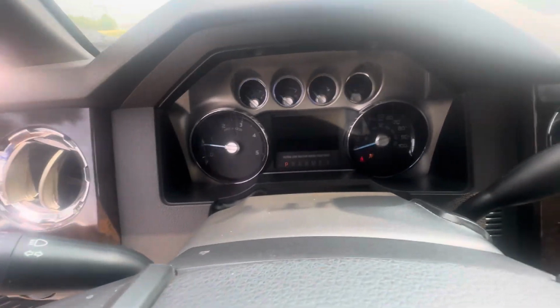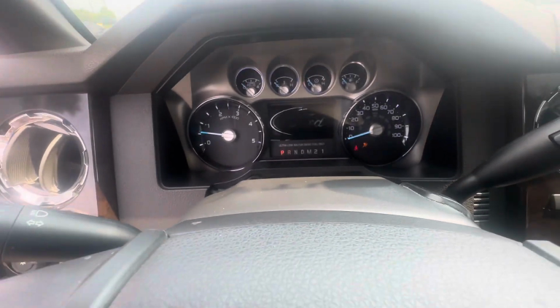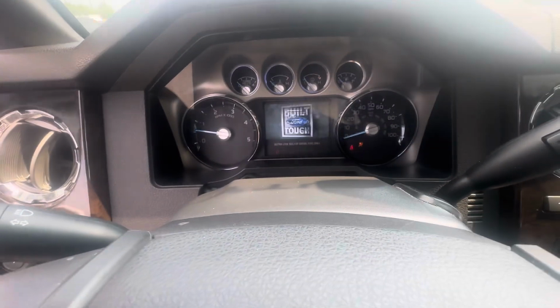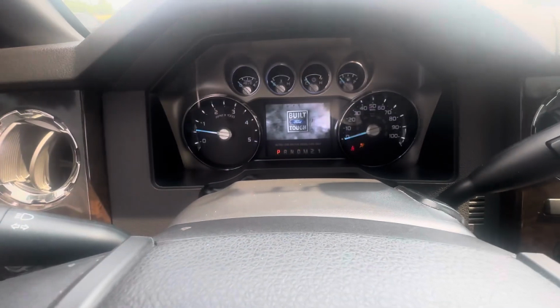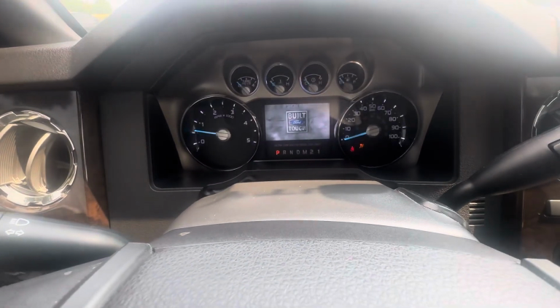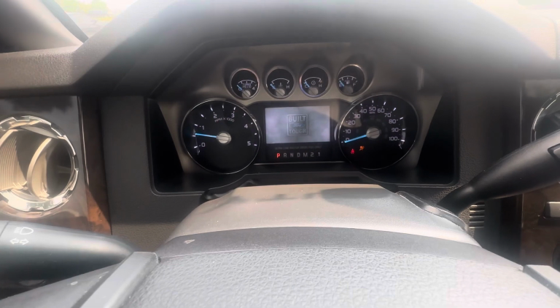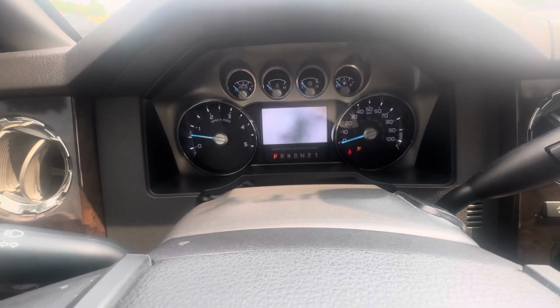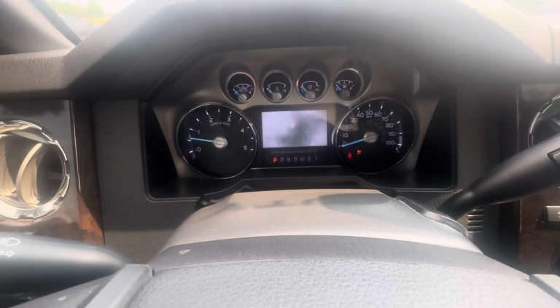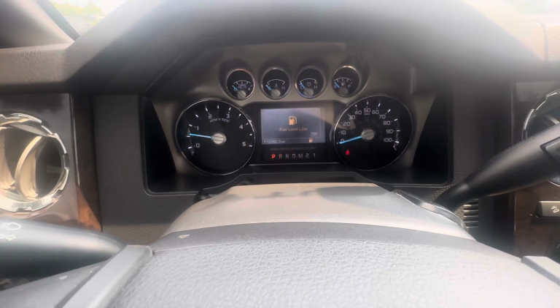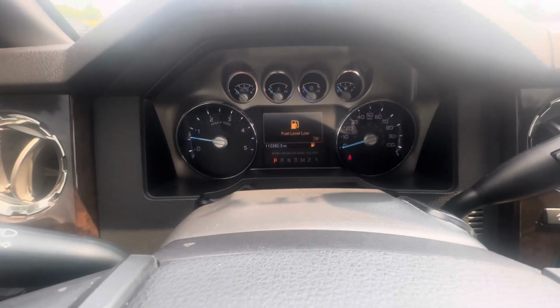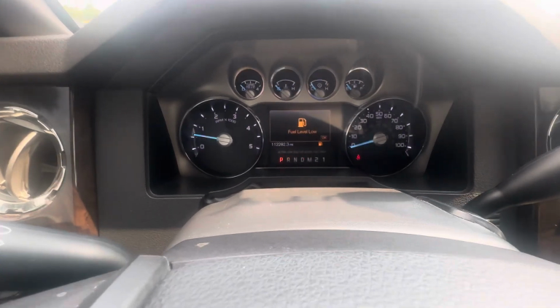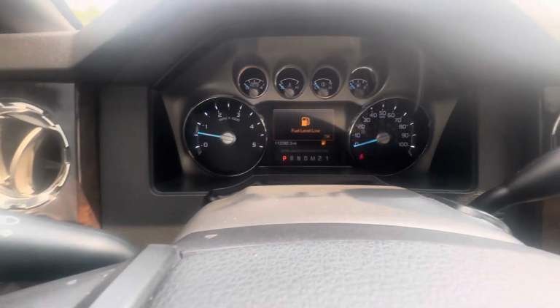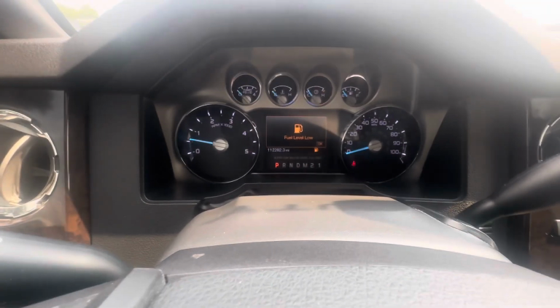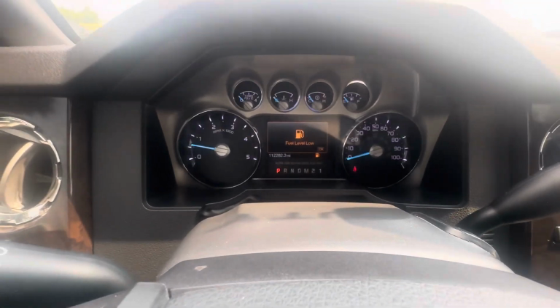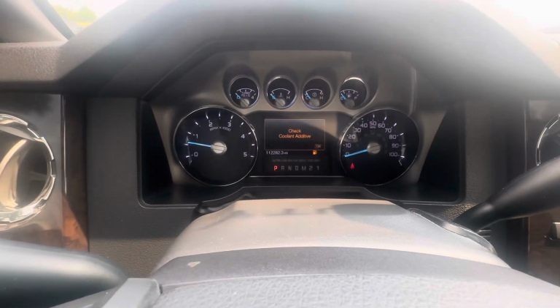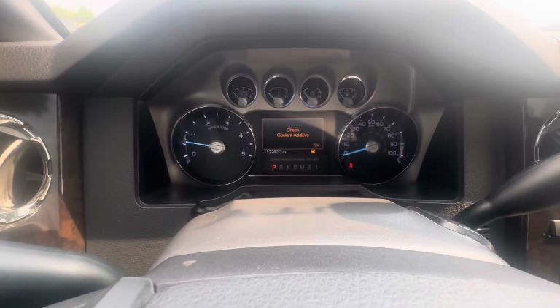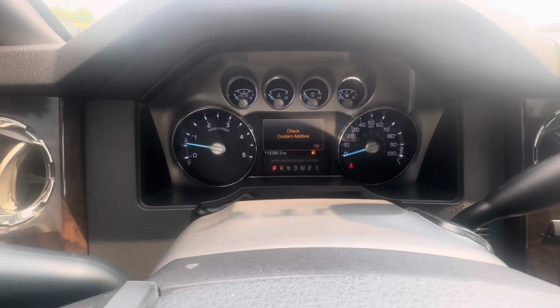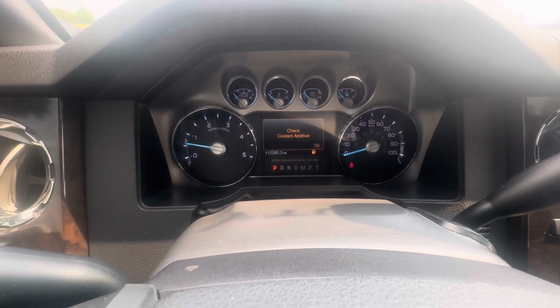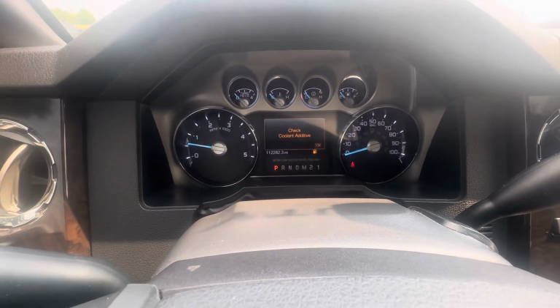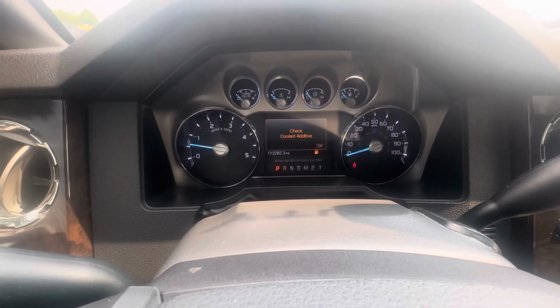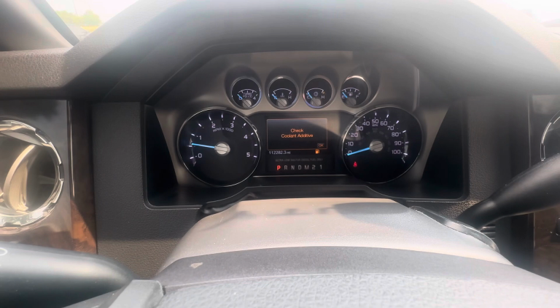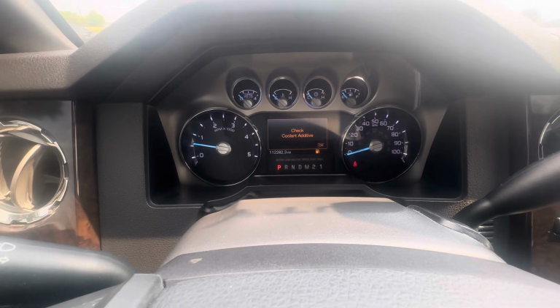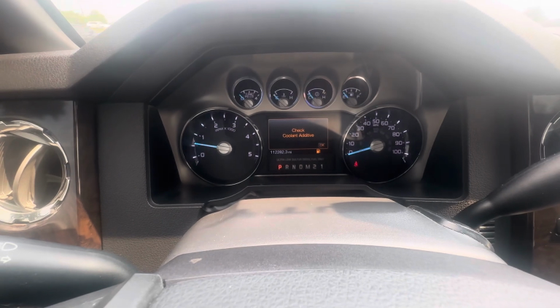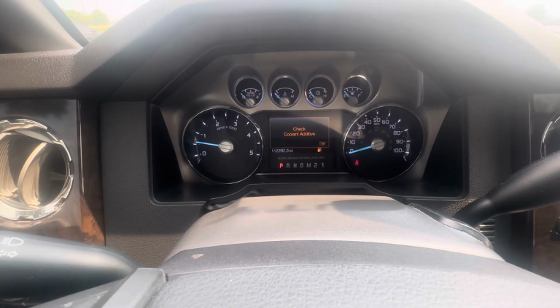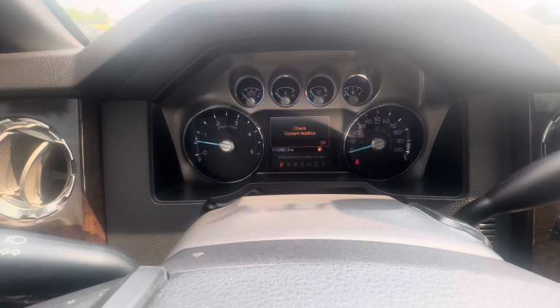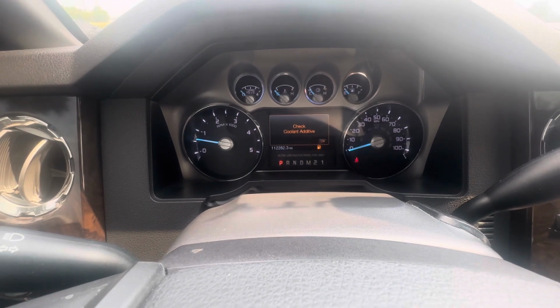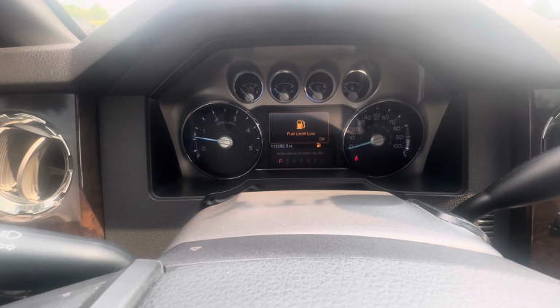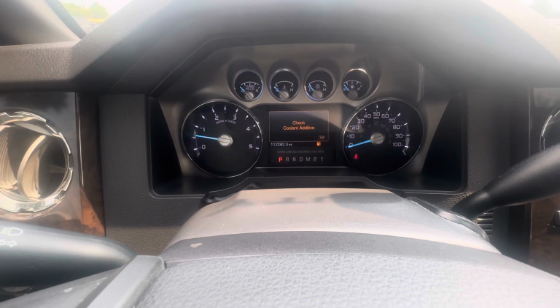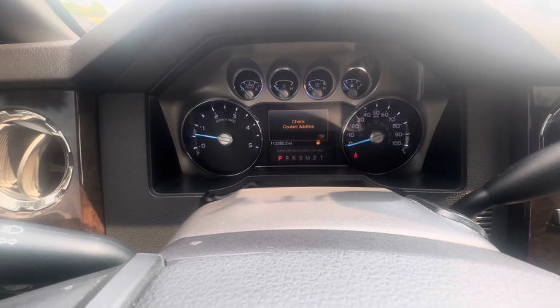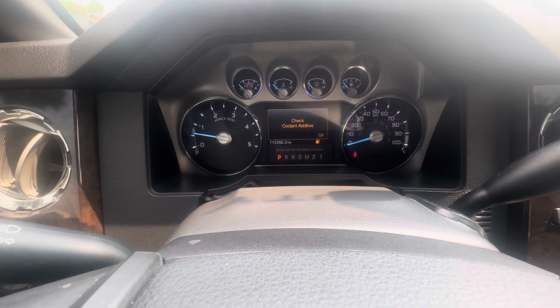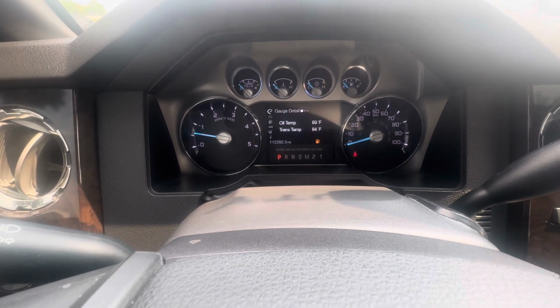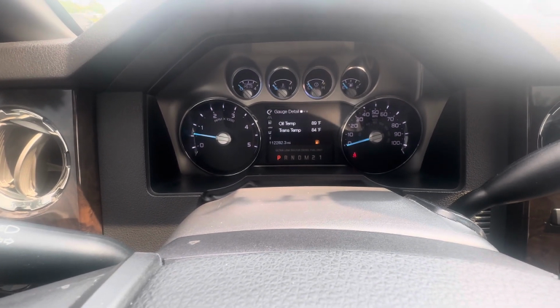I did see a message that said 'check coolant additive' on here — right there, you see that. Other than that, I think that's about the only thing going on.